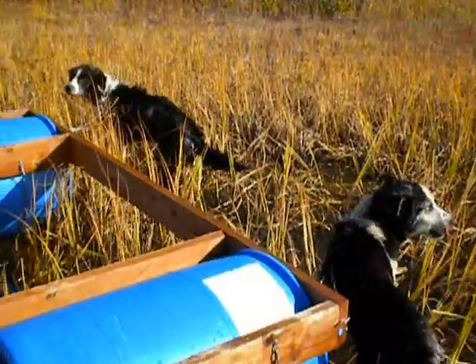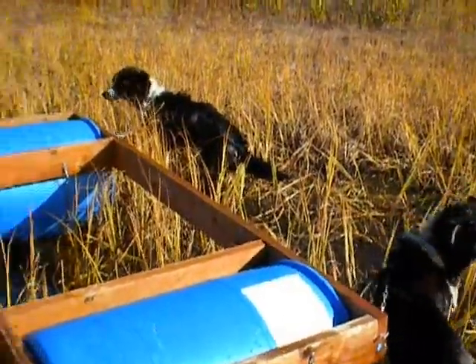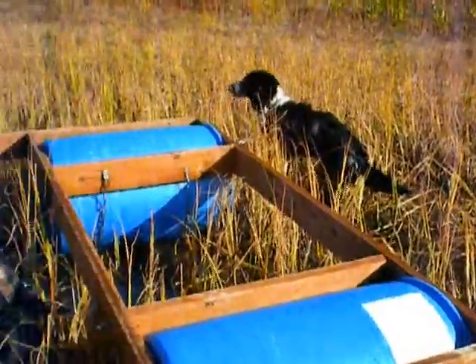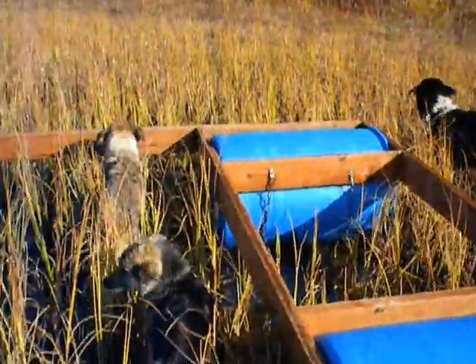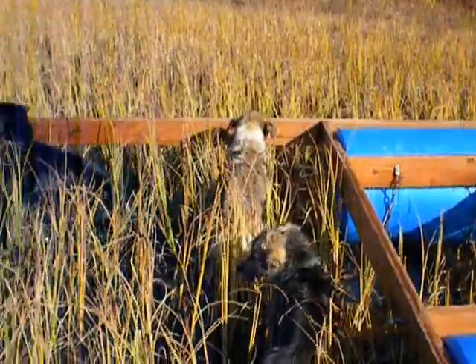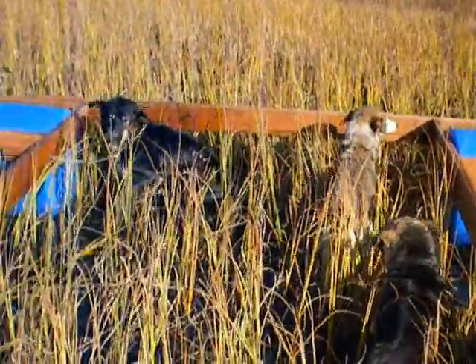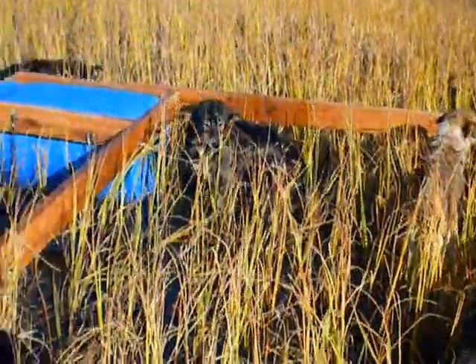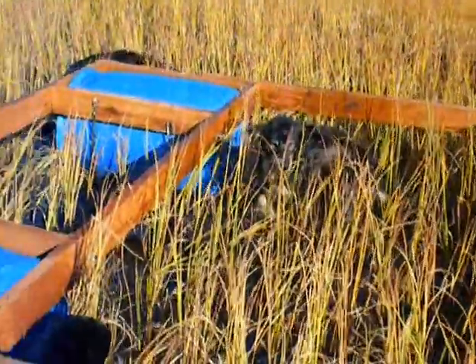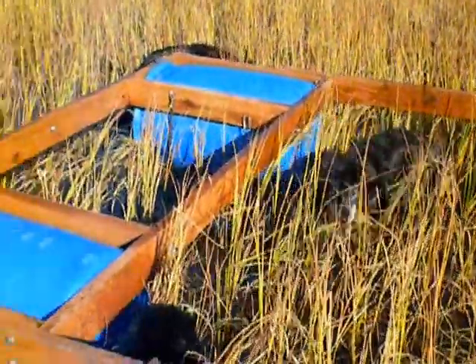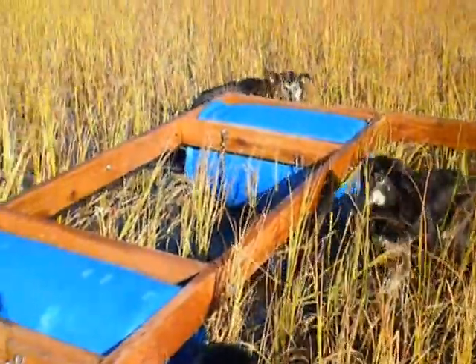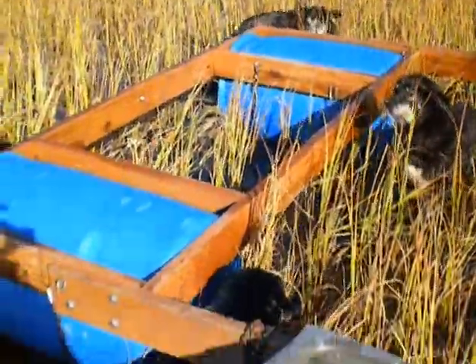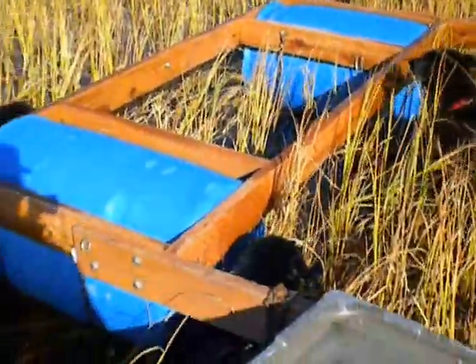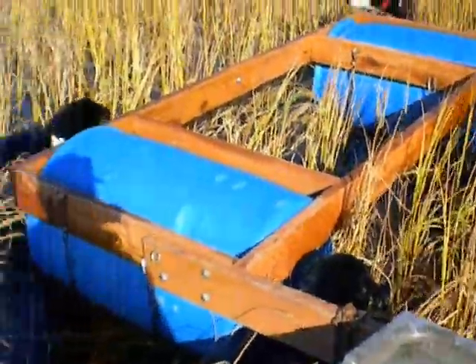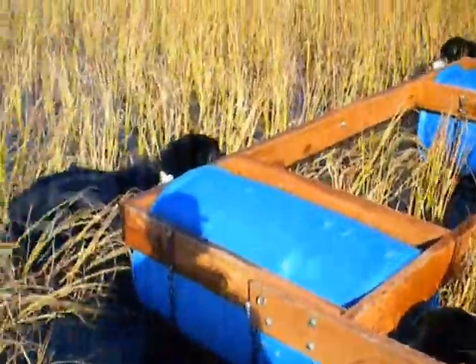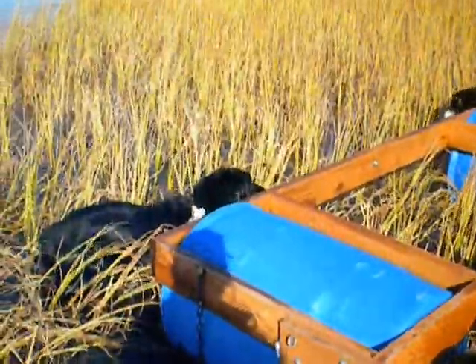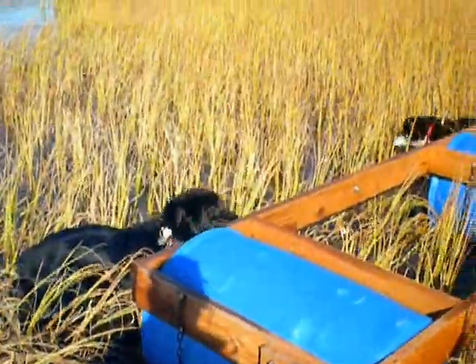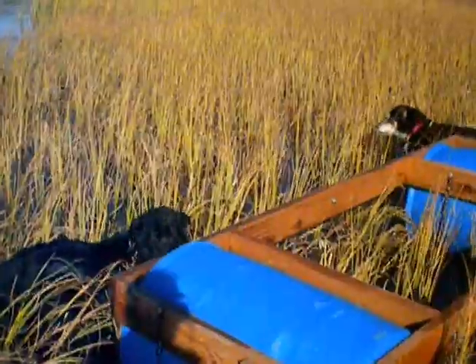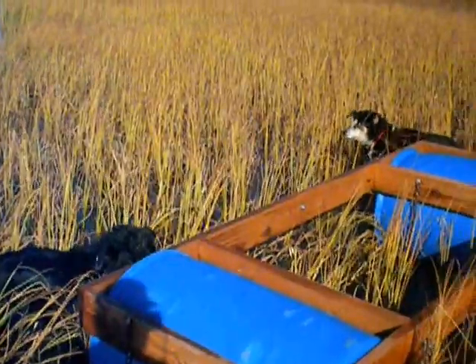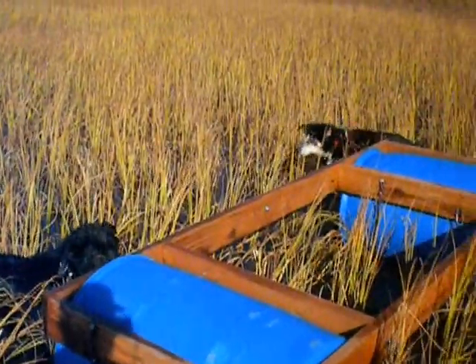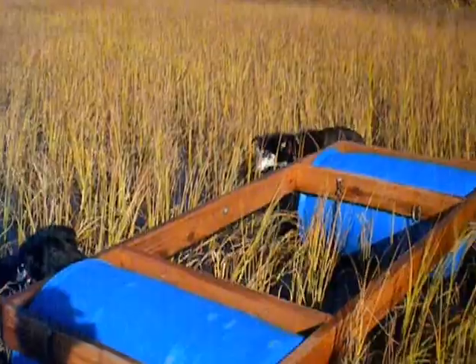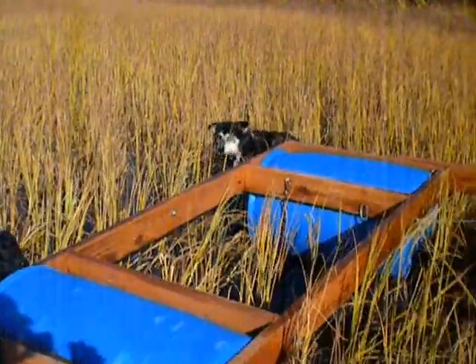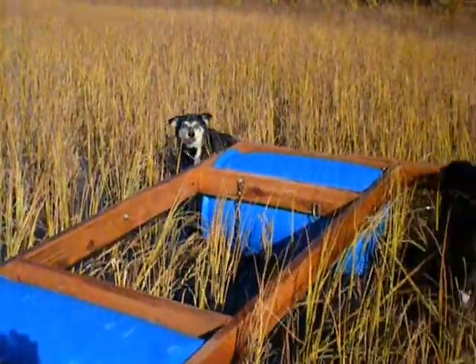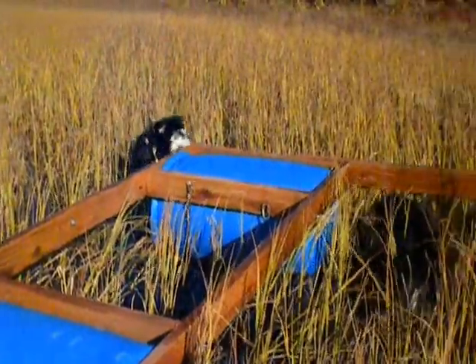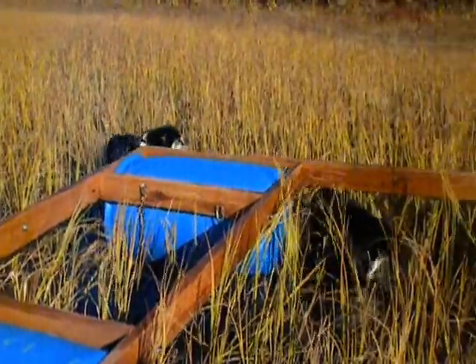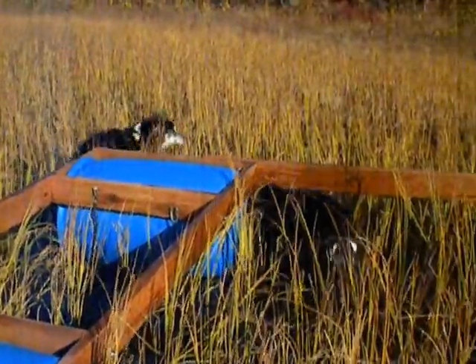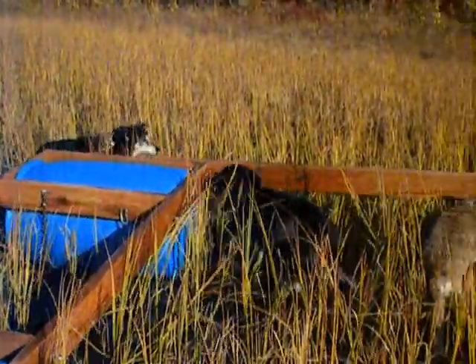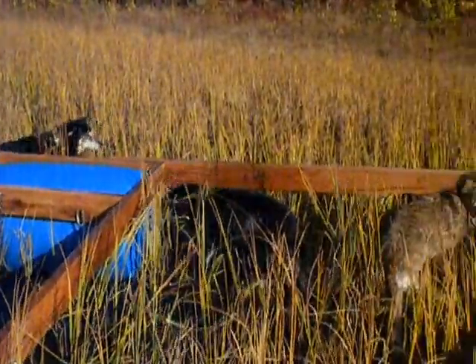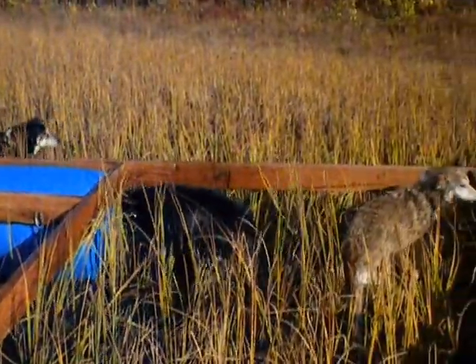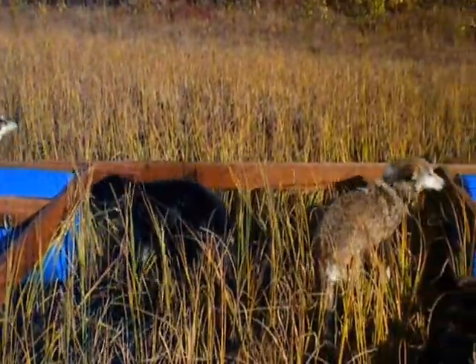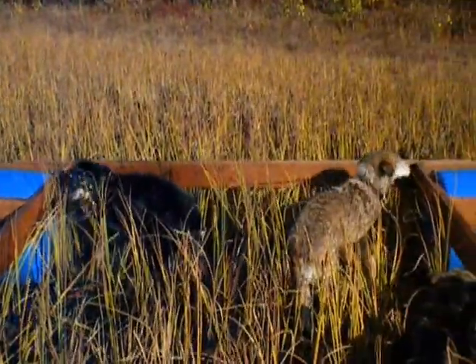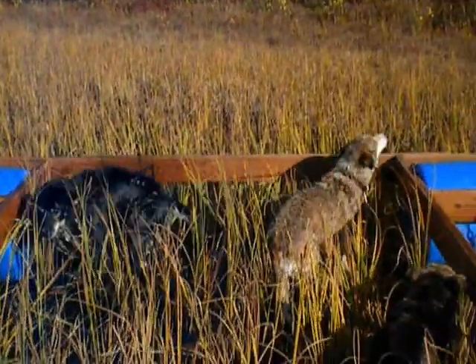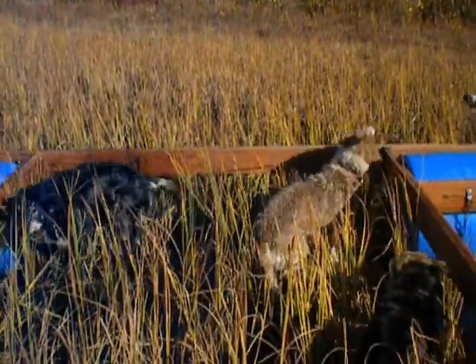They're as excited as they would be hooked up to a dog sled. Well, bye for now. We're going to do another run with the other three dogs.